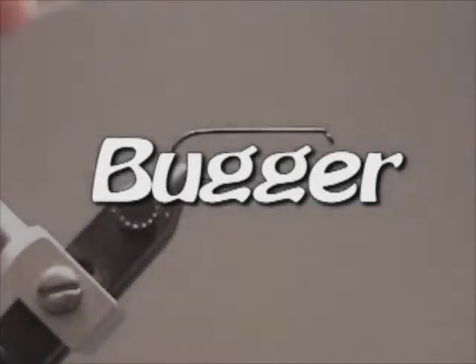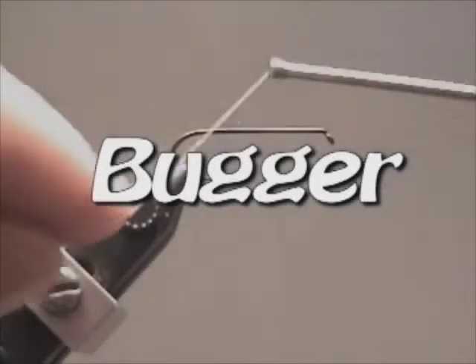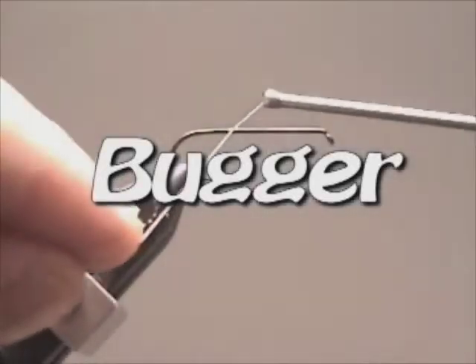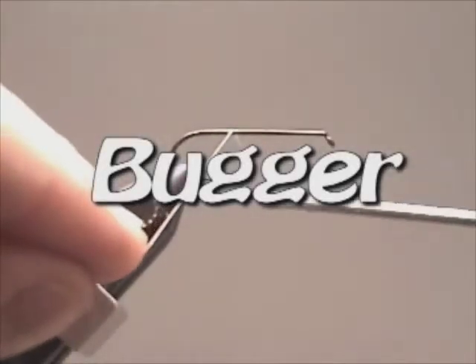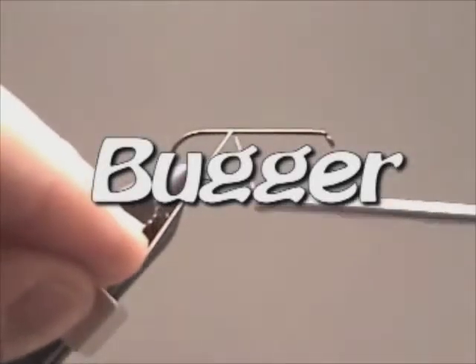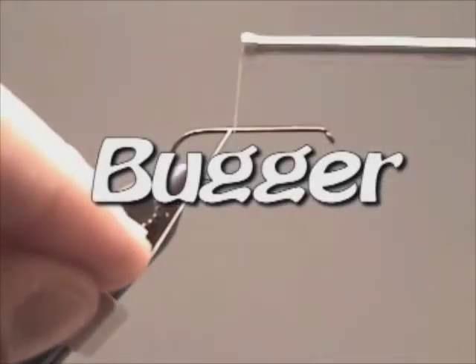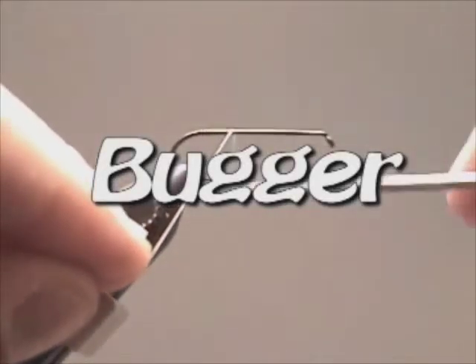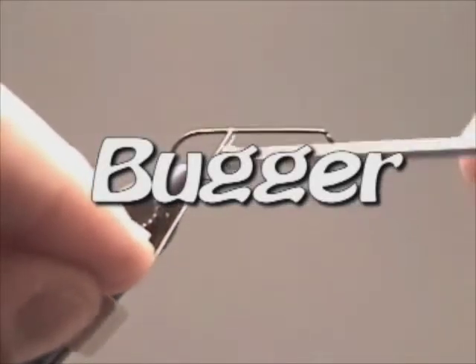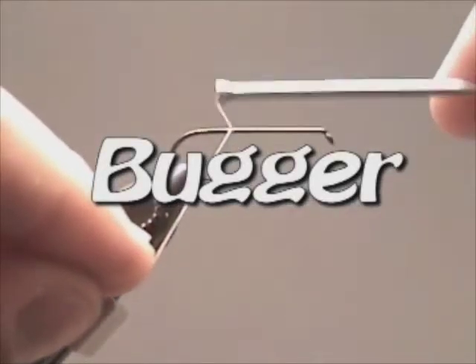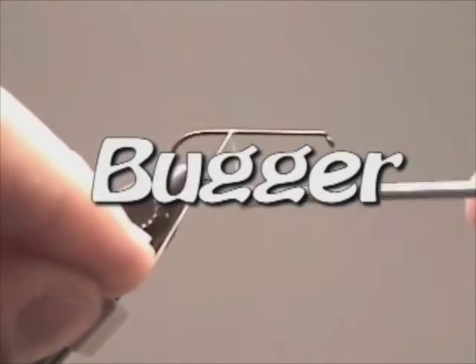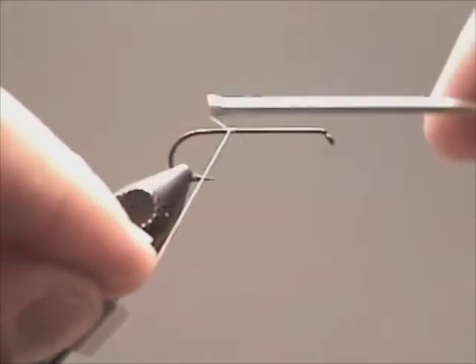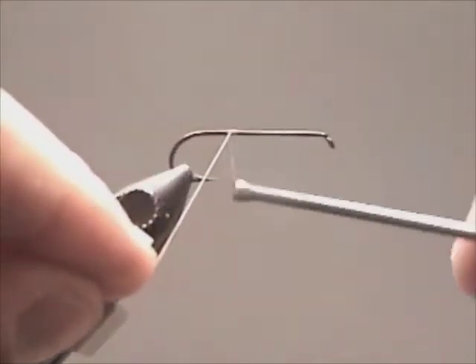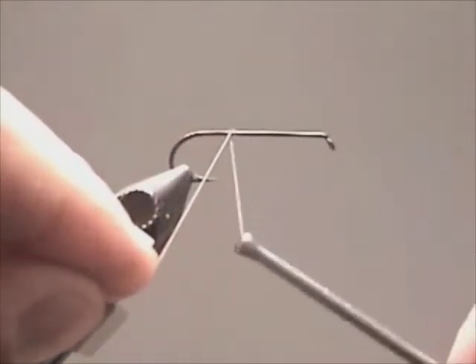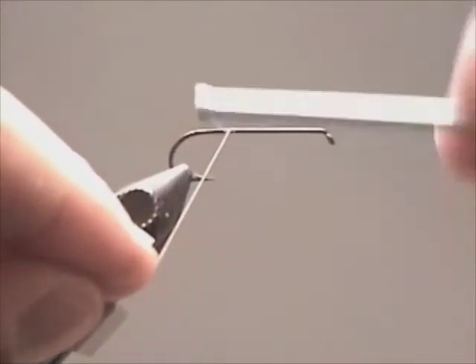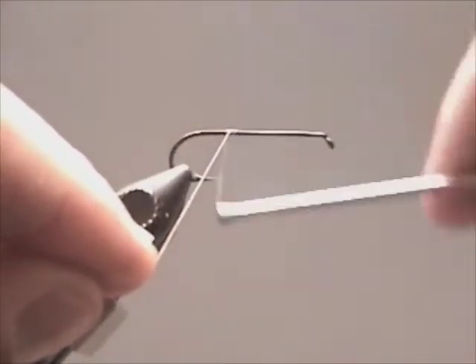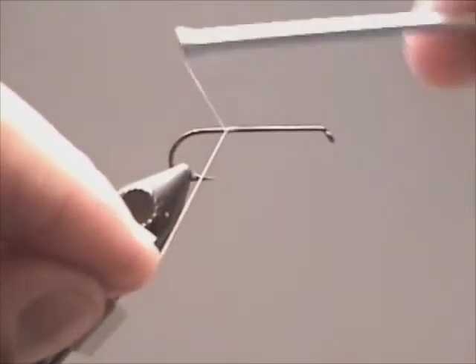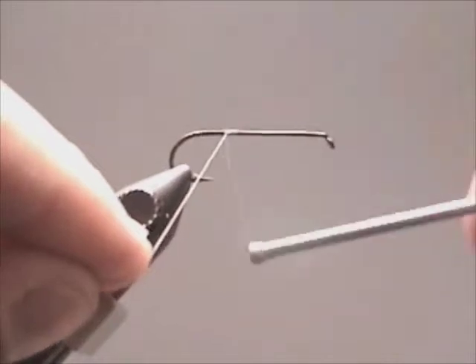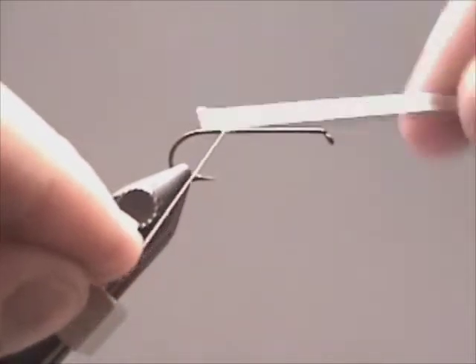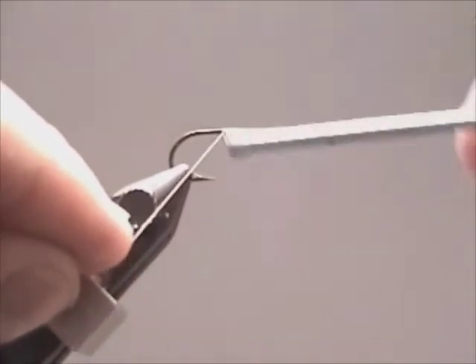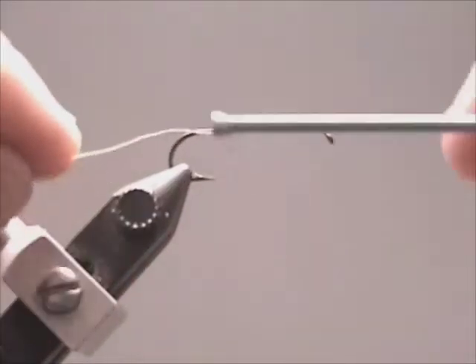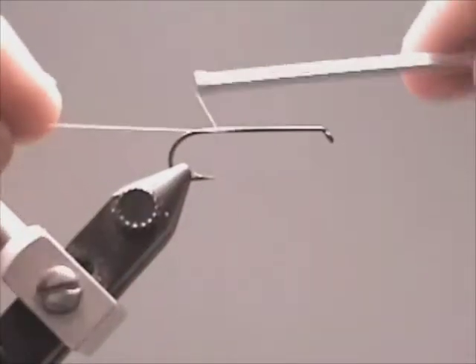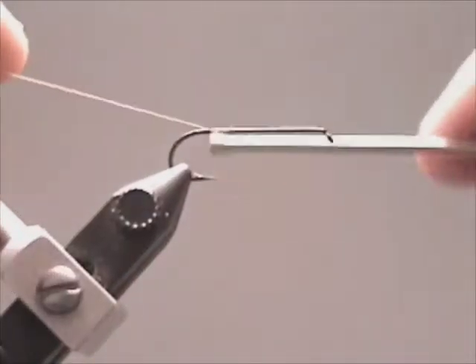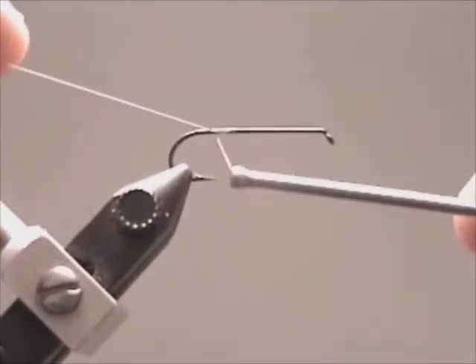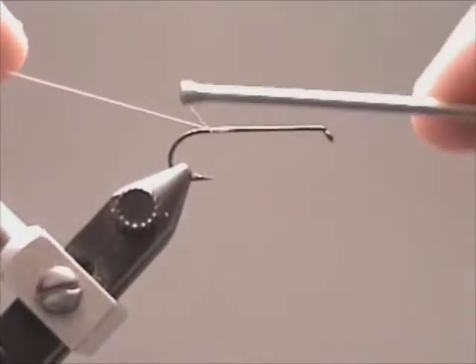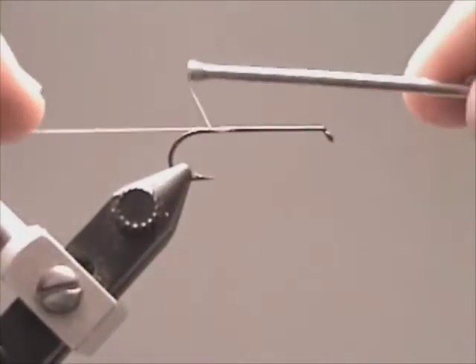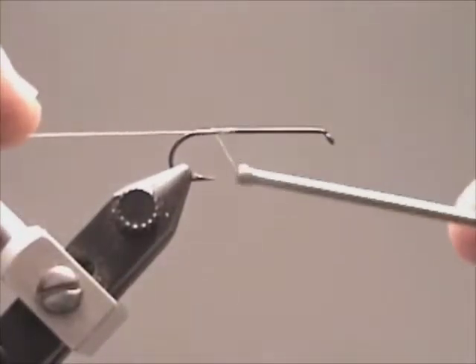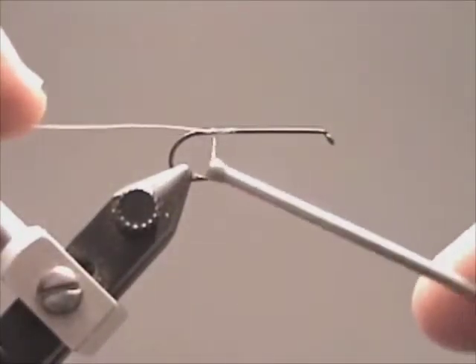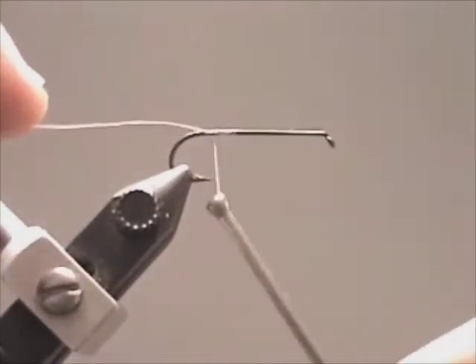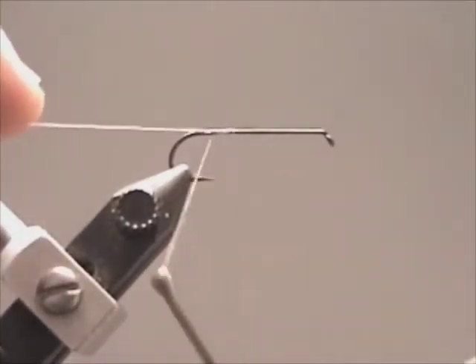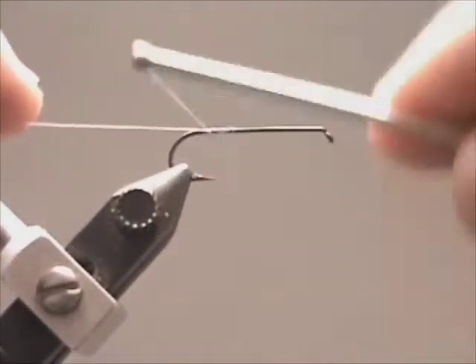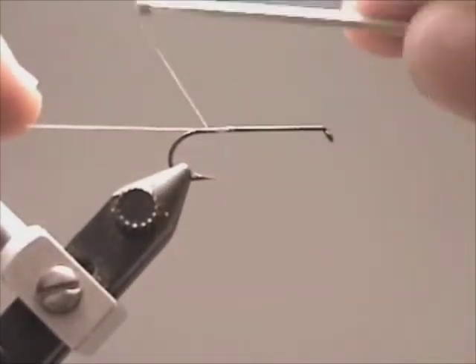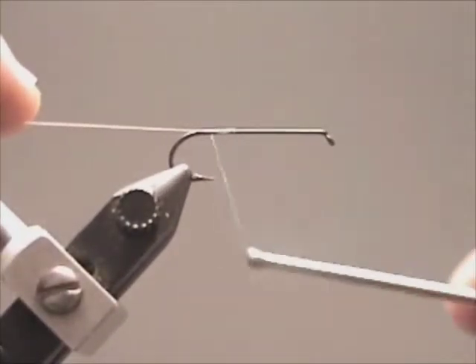Tie in your thread in the middle of the hook shank. Wind it back until it's in line with the hook point.